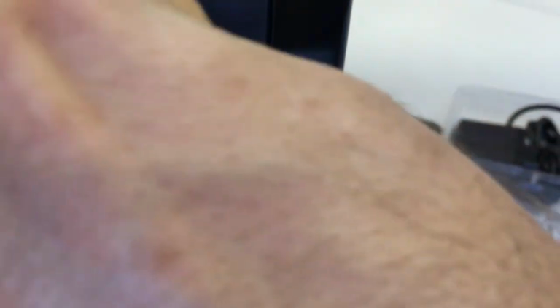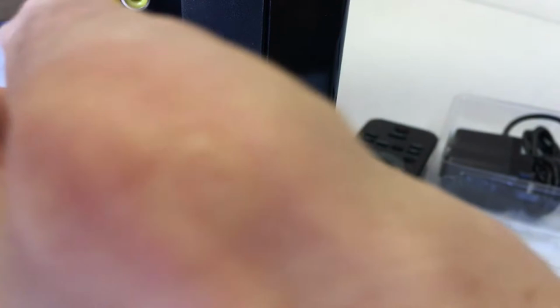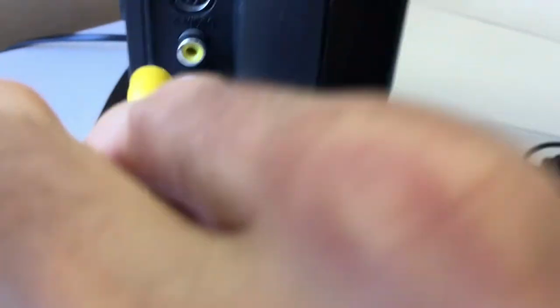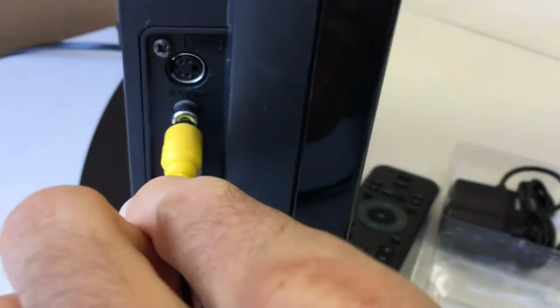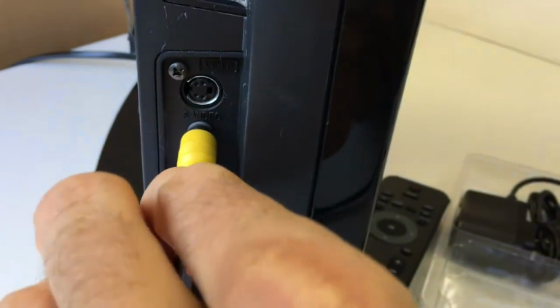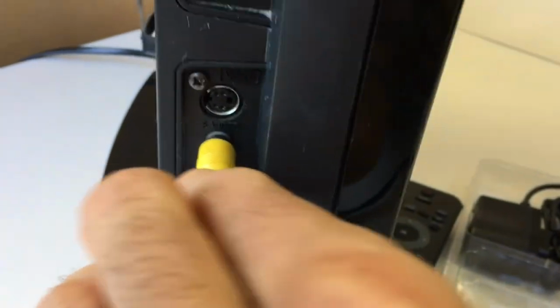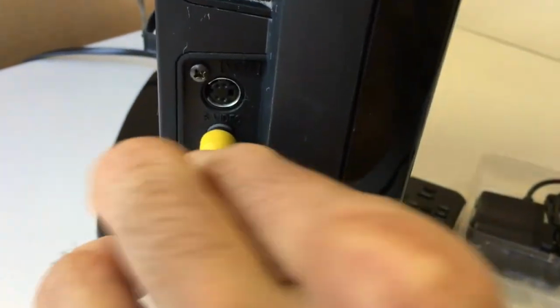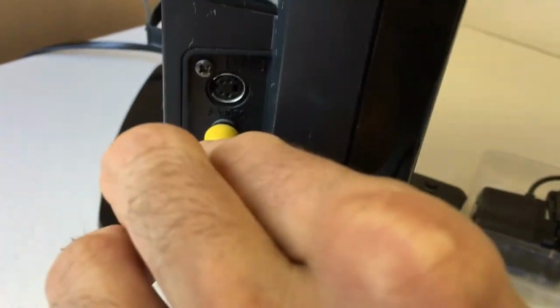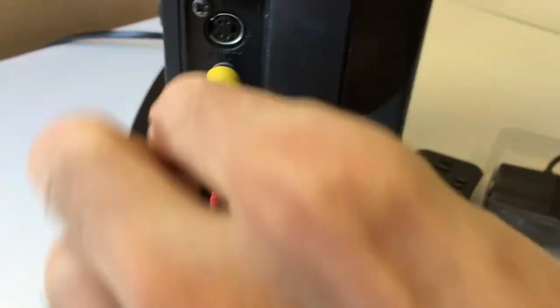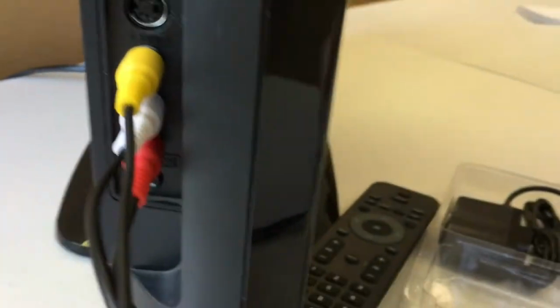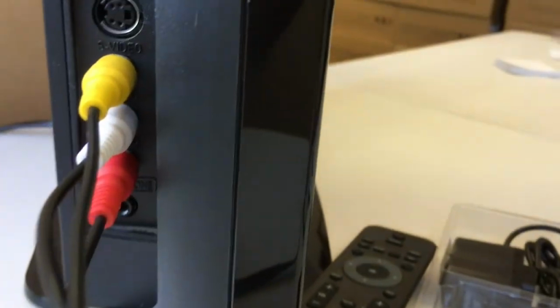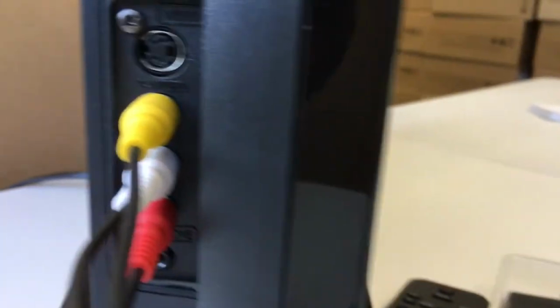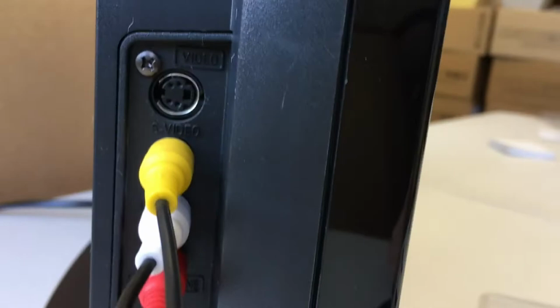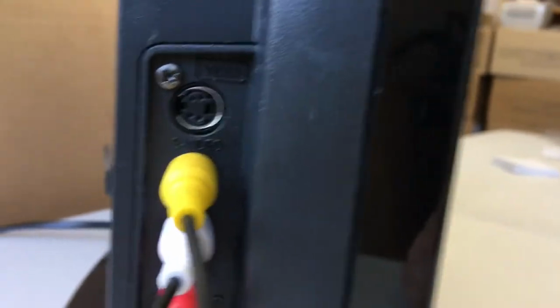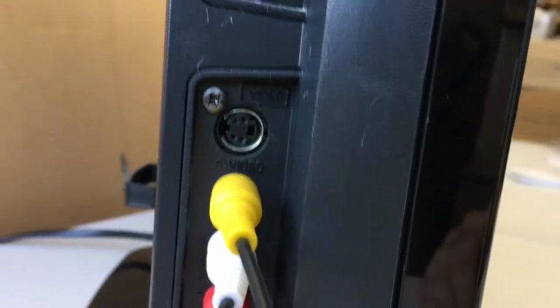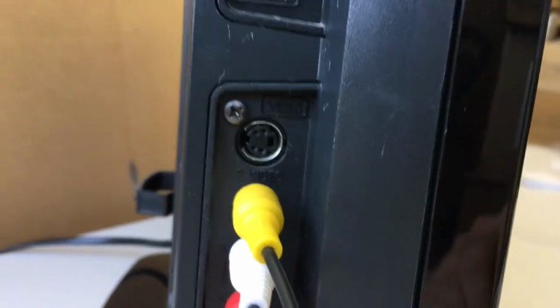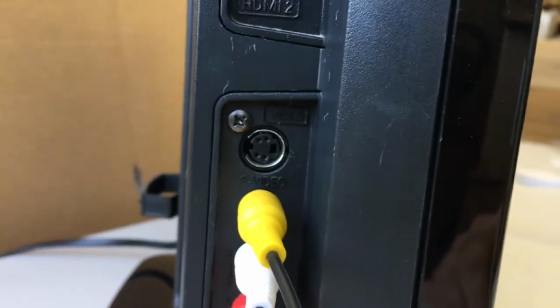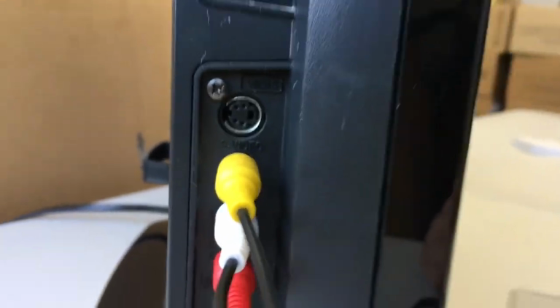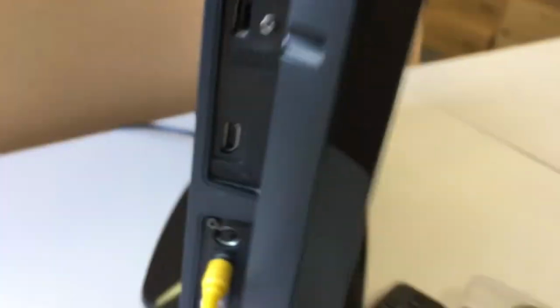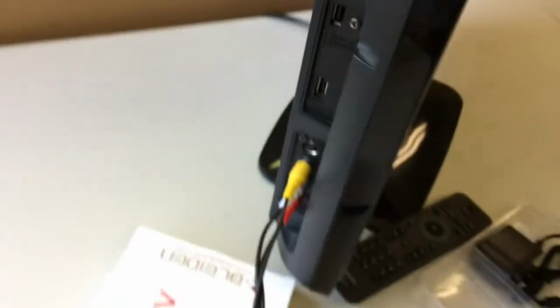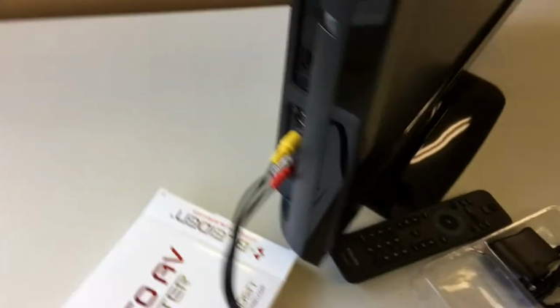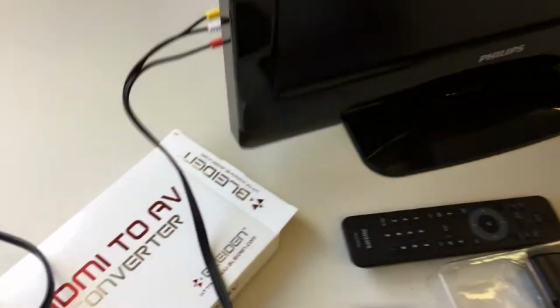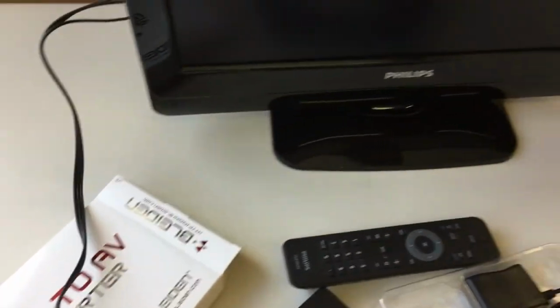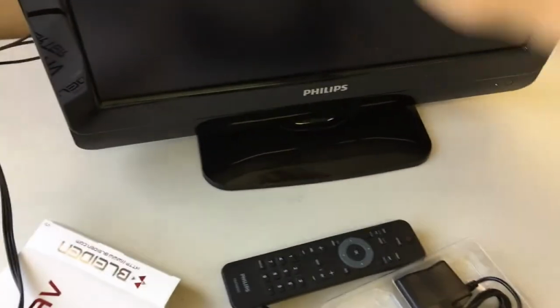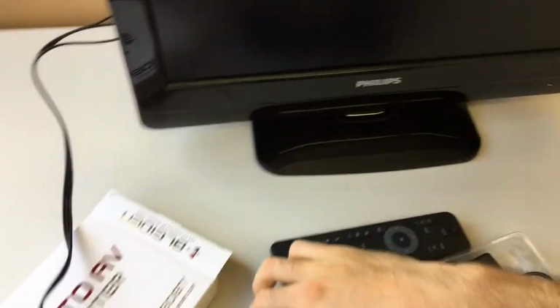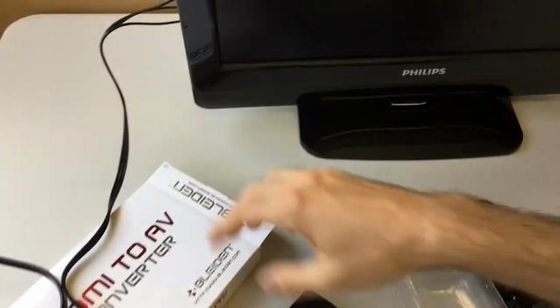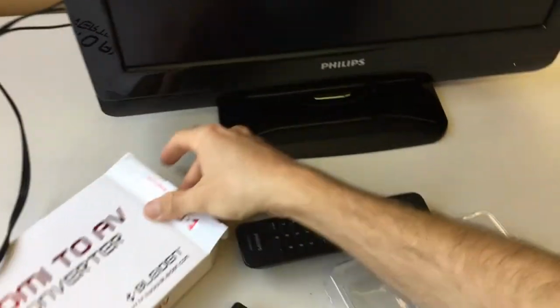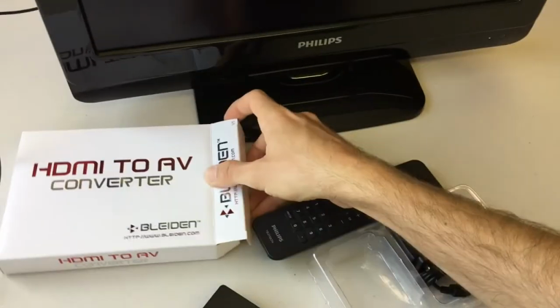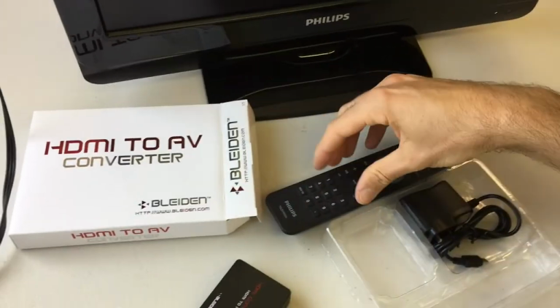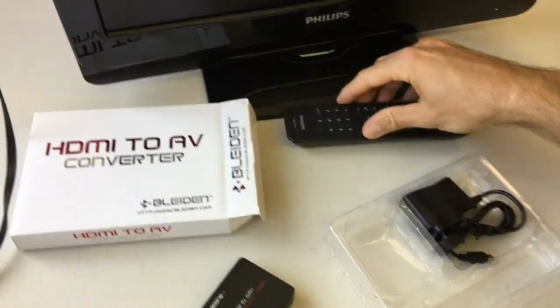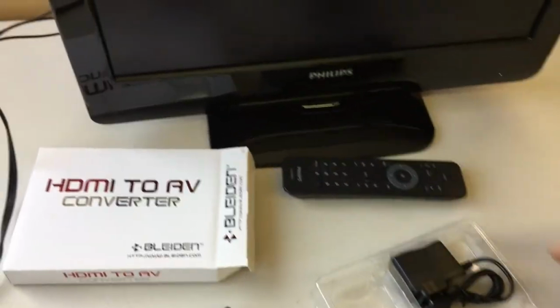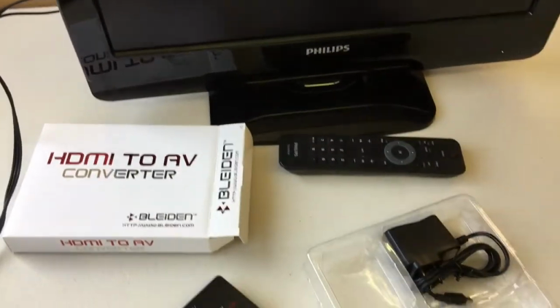An important note here is that usually at the input, there's a name for the input. On our TV it's called a video input — sometimes it's called video, sometimes it's called composite. If you remember that name, it may help you later on when we're setting up the TV.